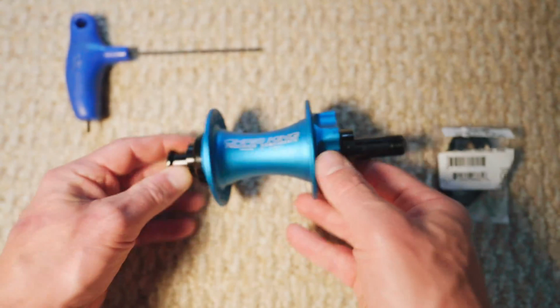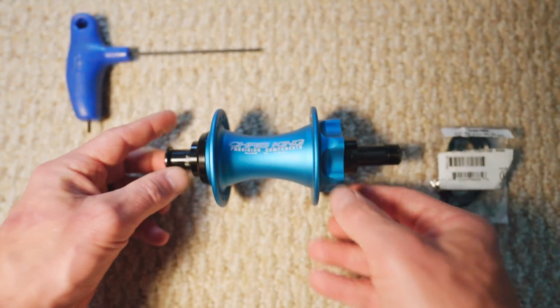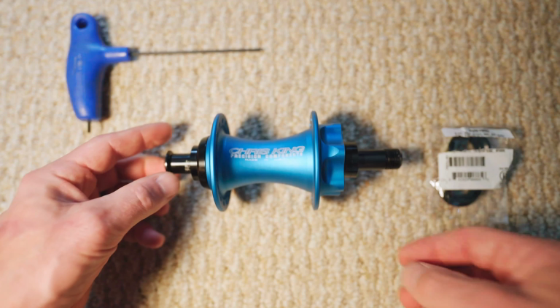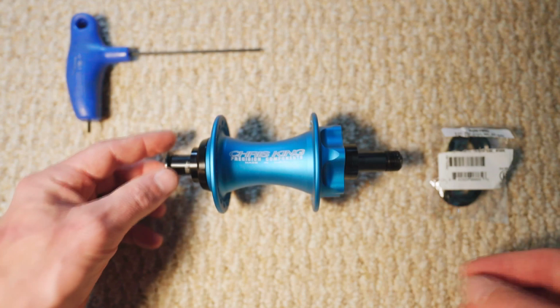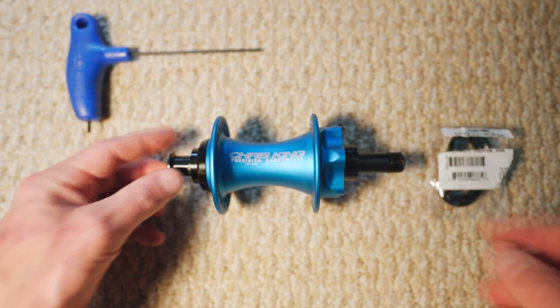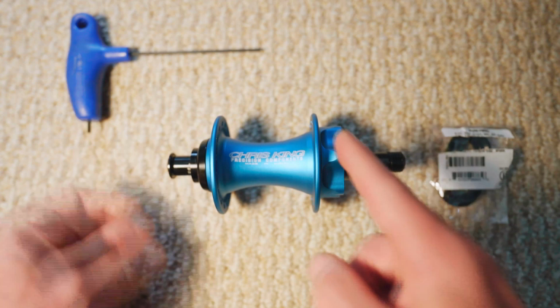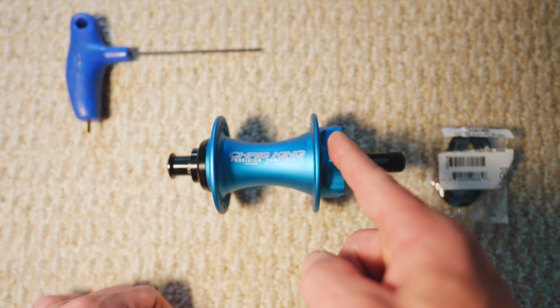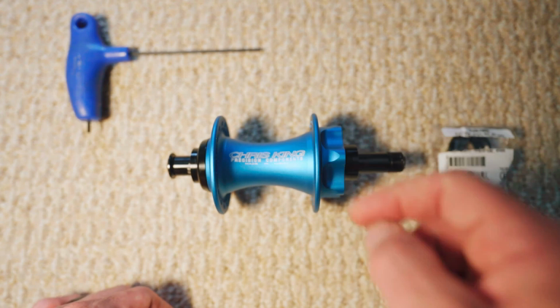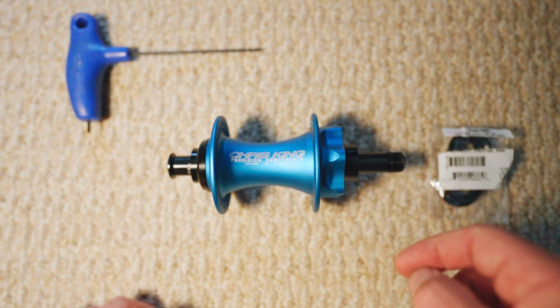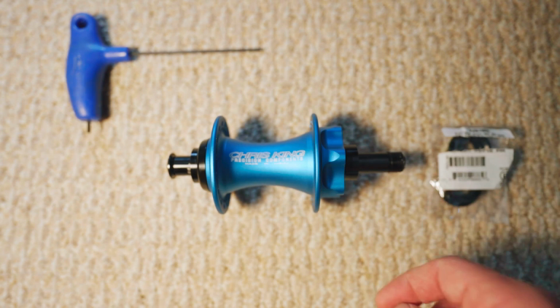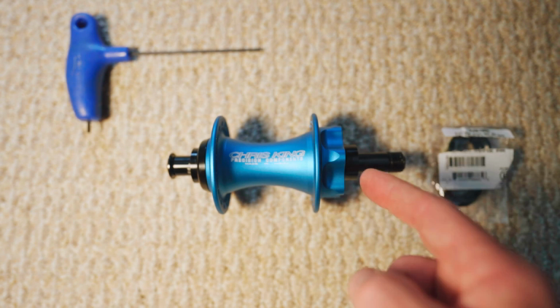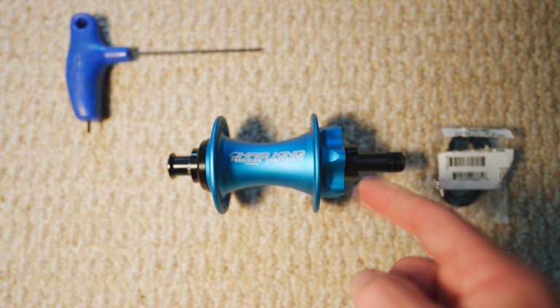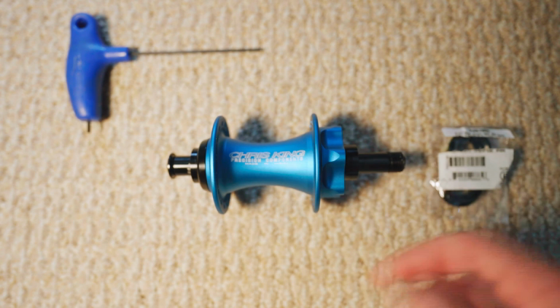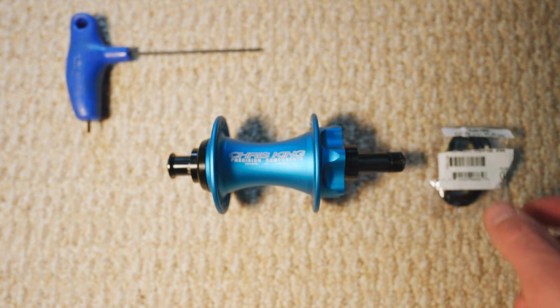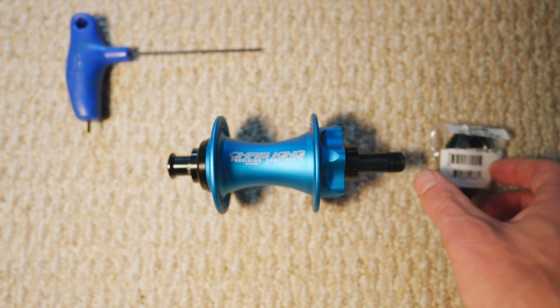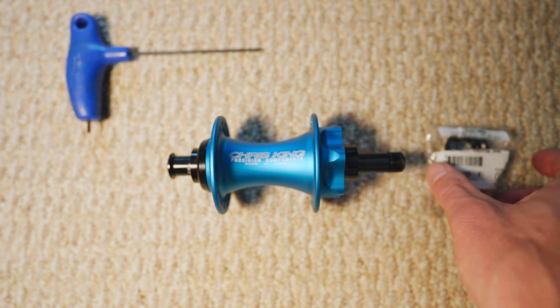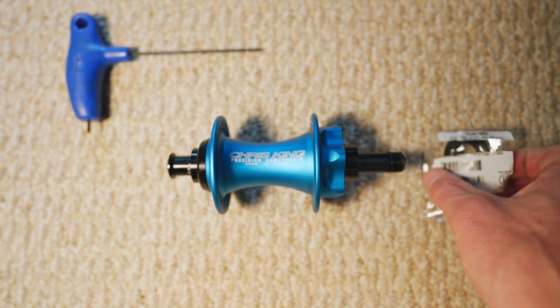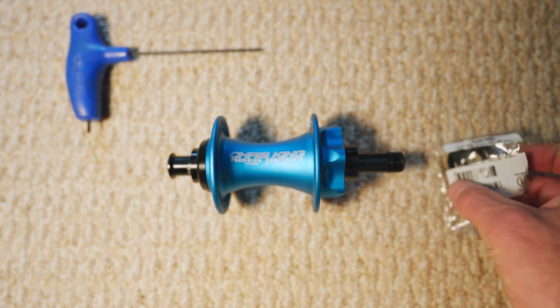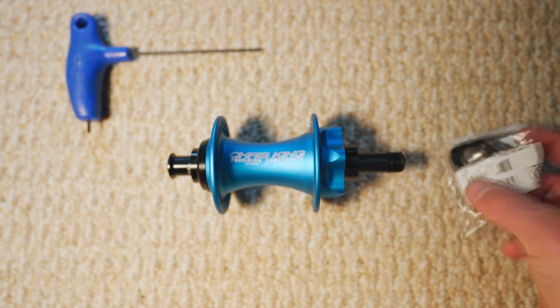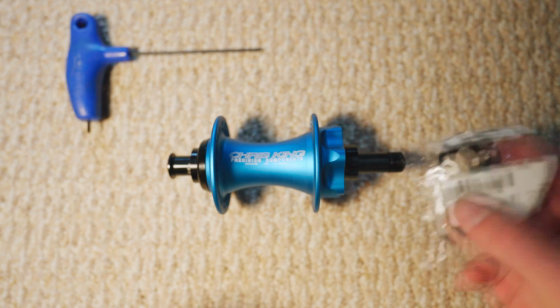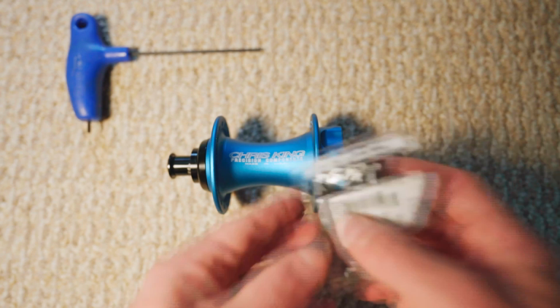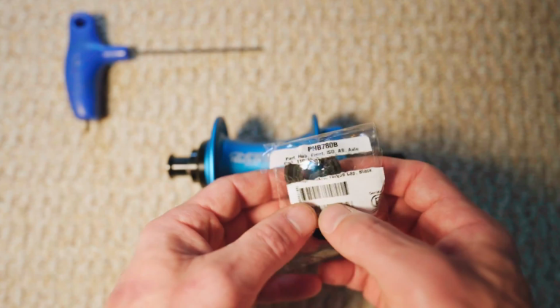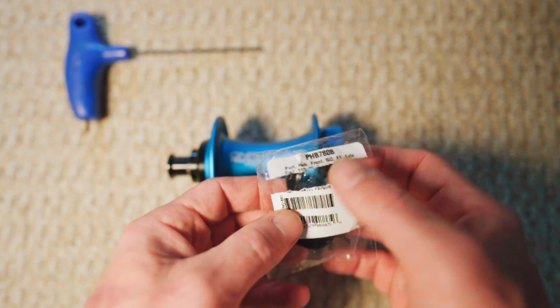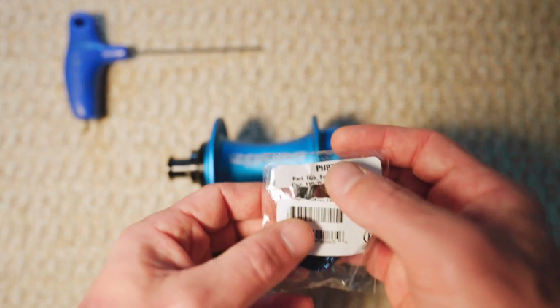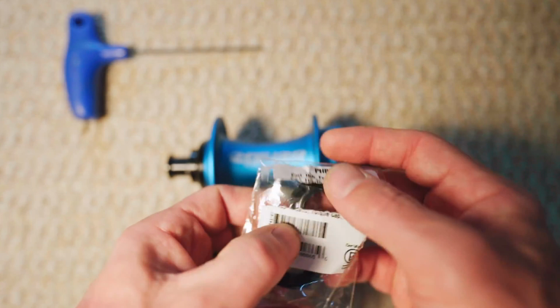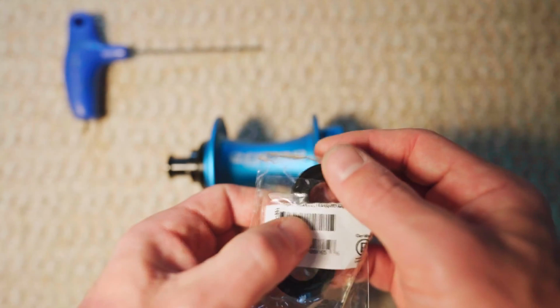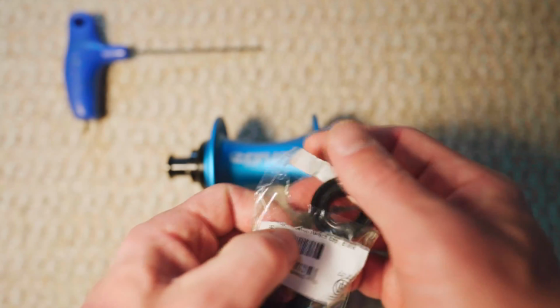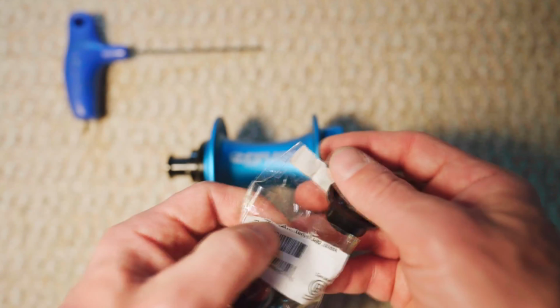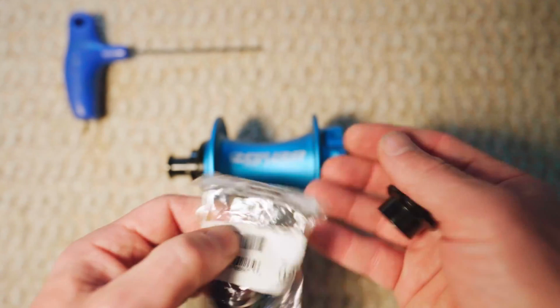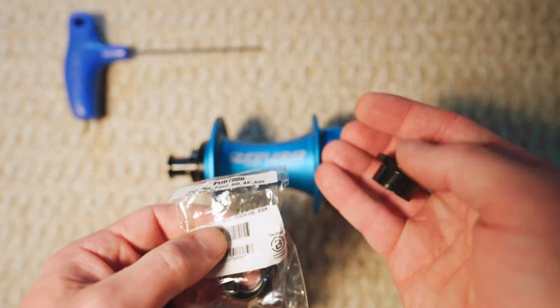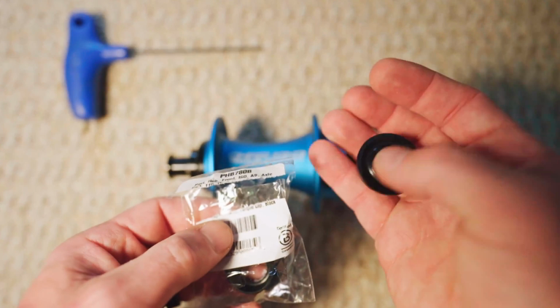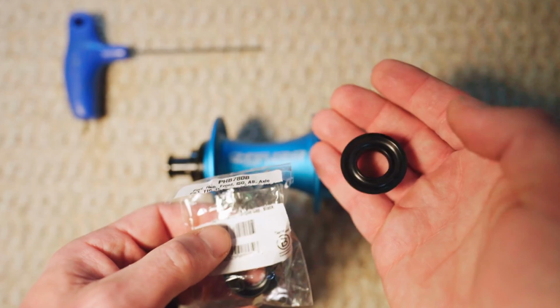So today I'm going to show you how to convert this hub over to a 15 millimeter axle diameter using these end caps from Chris King. Let's get into it.